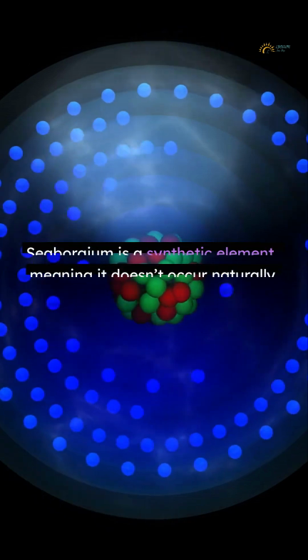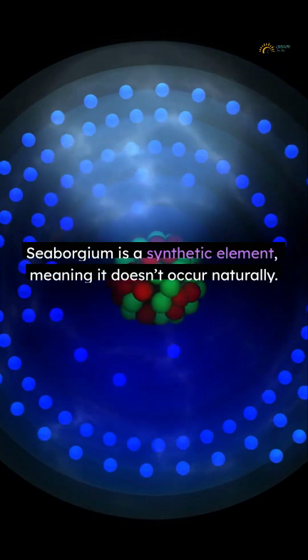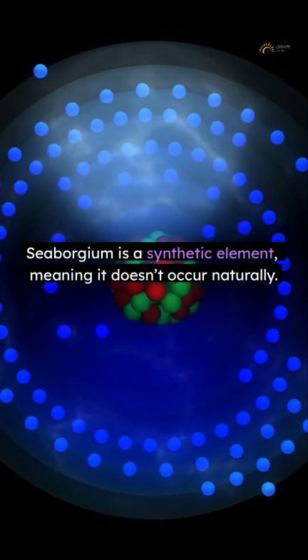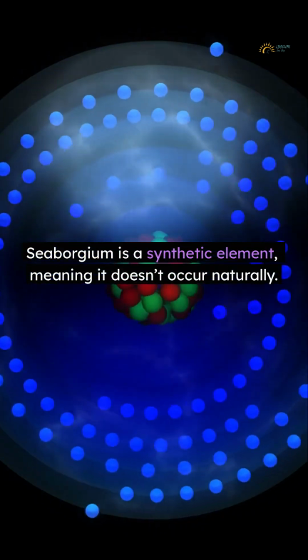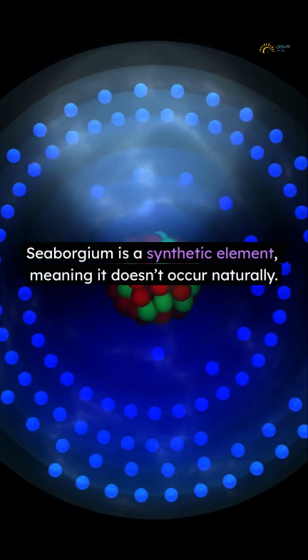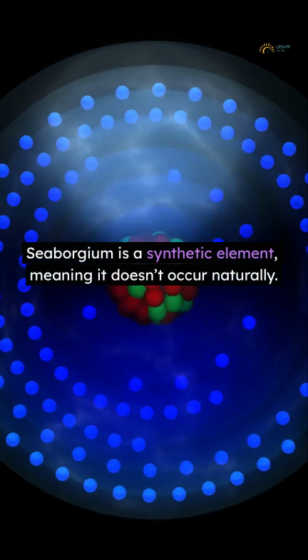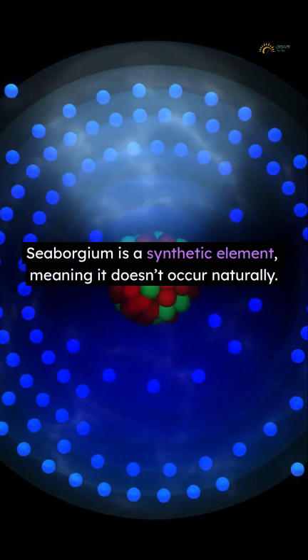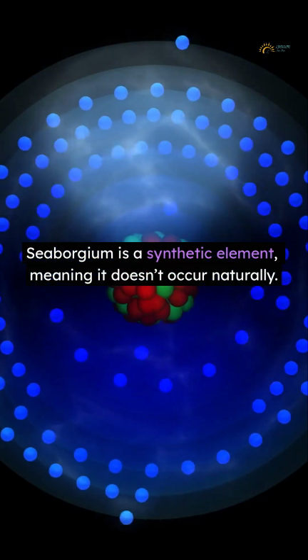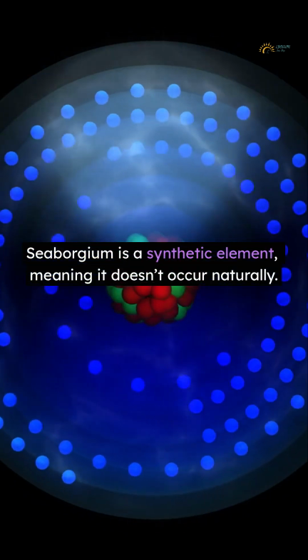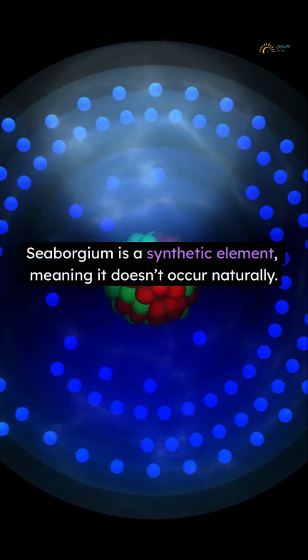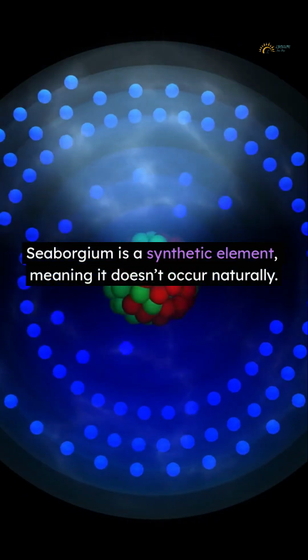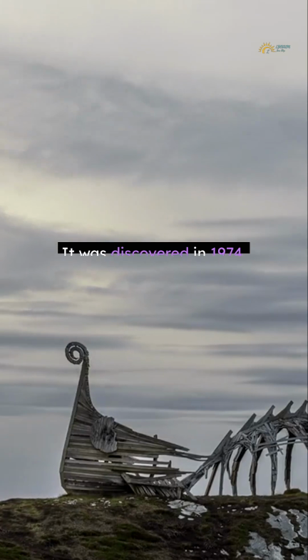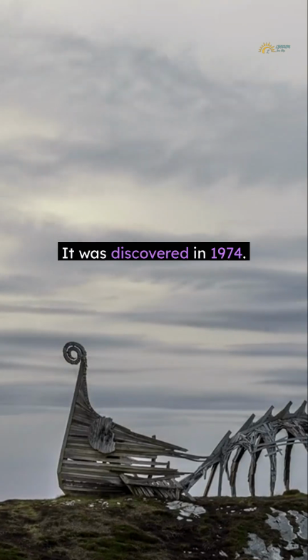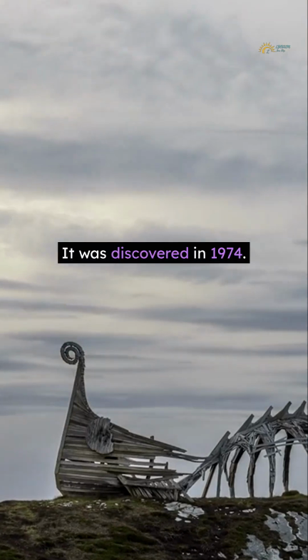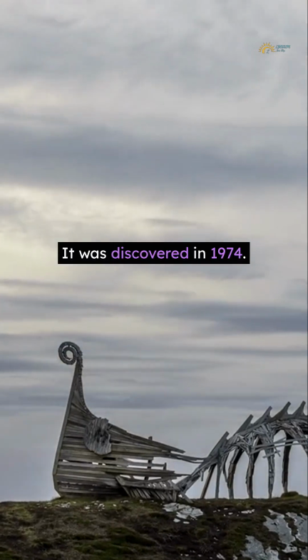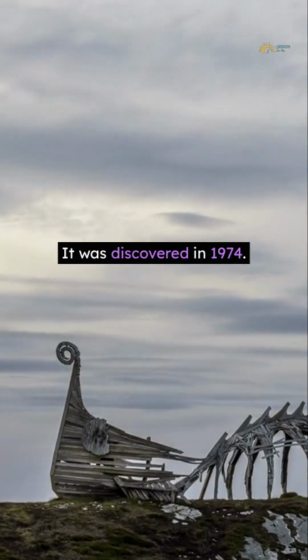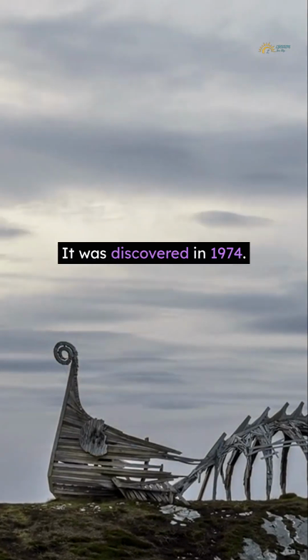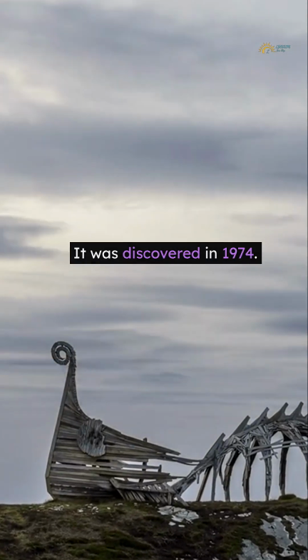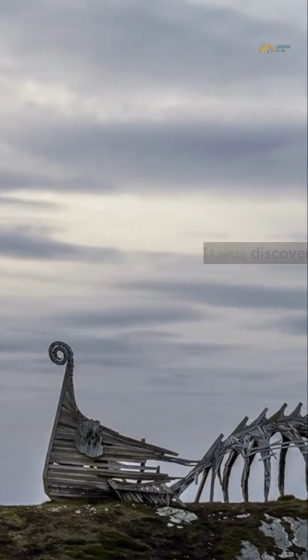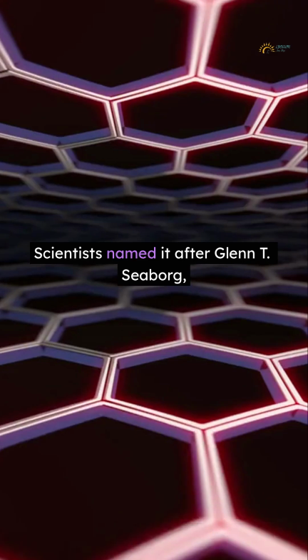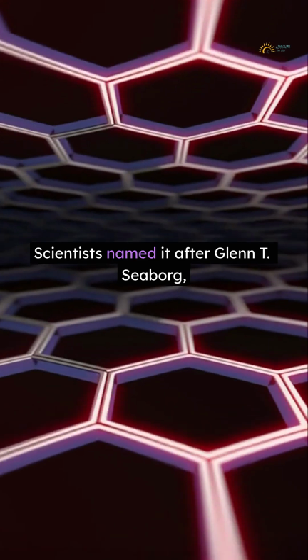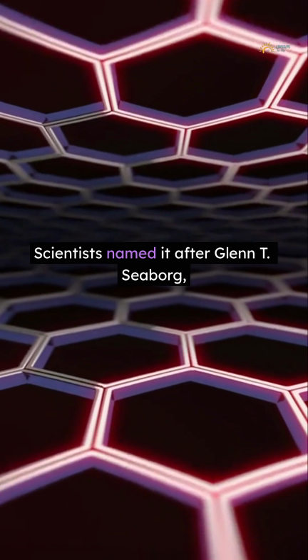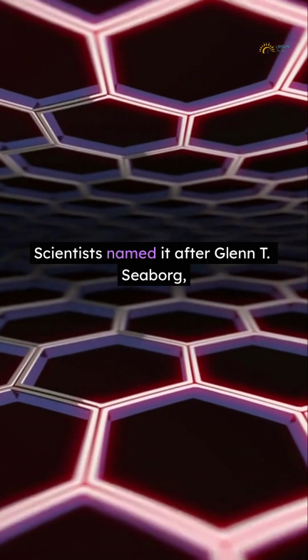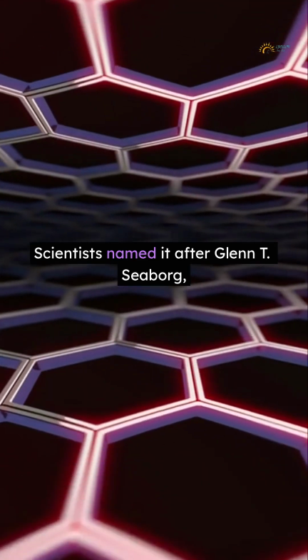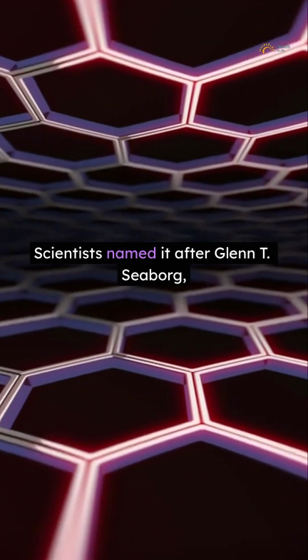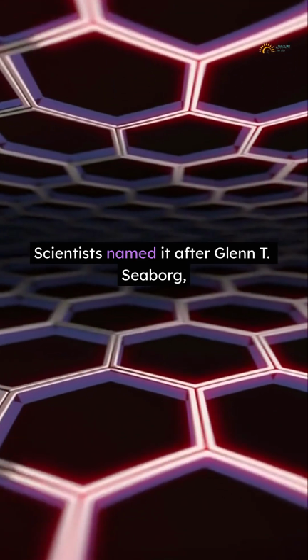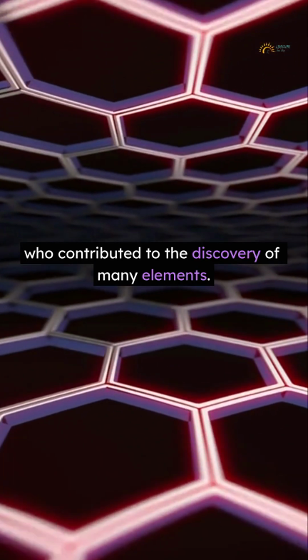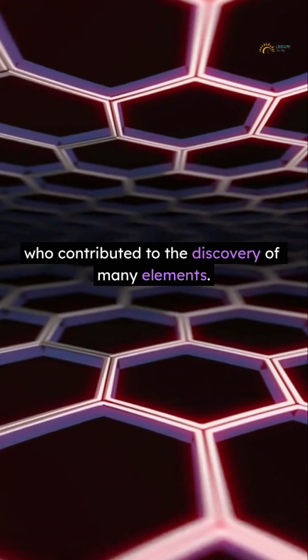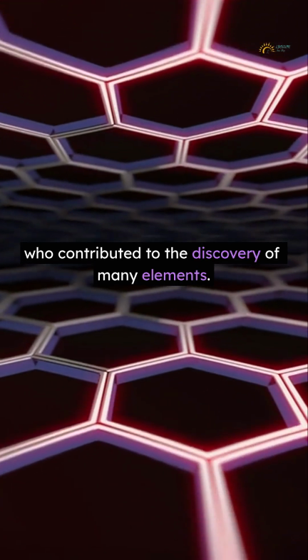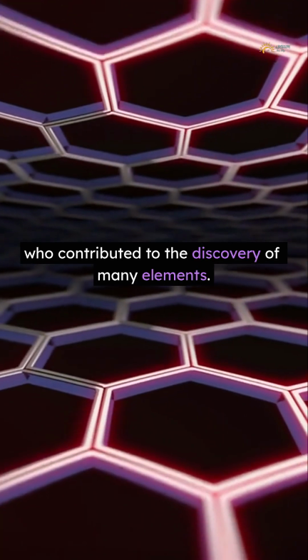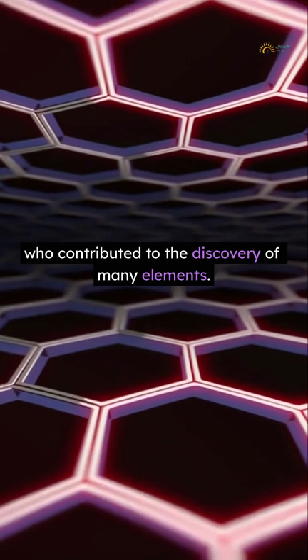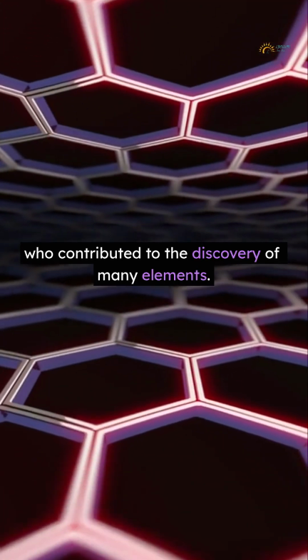Cyborgium is a synthetic element, meaning it doesn't occur naturally. It was discovered in 1974. Scientists named it after Glenn T. Cyborg, who contributed to the discovery of many elements.